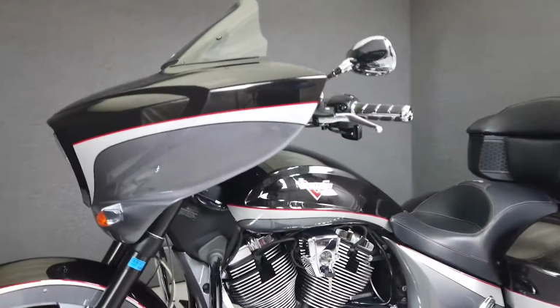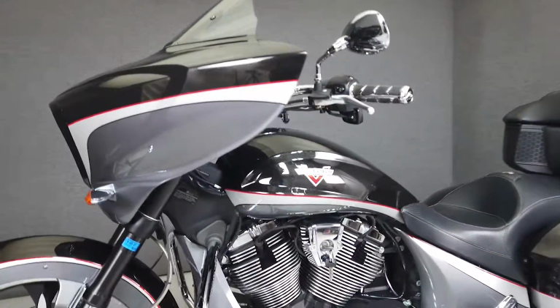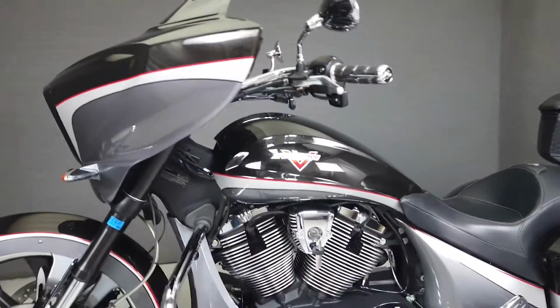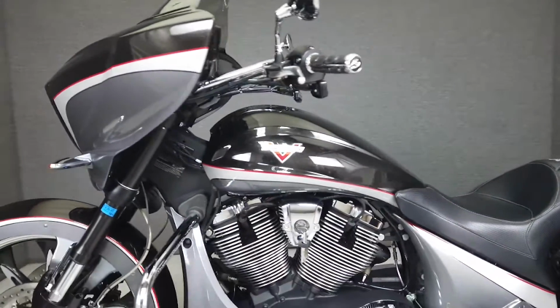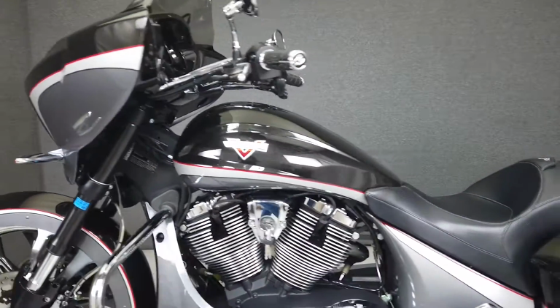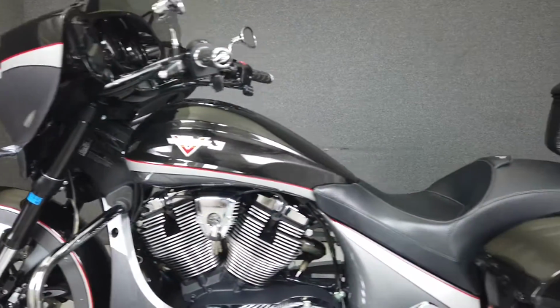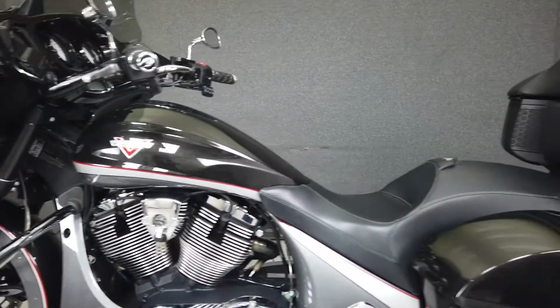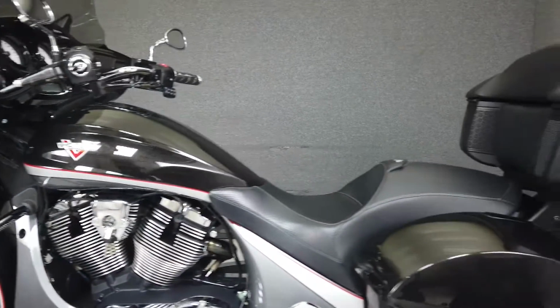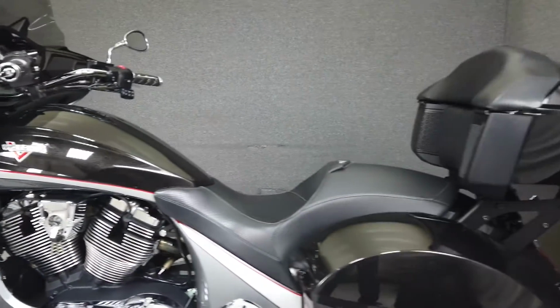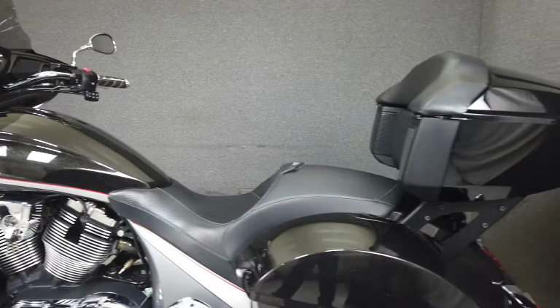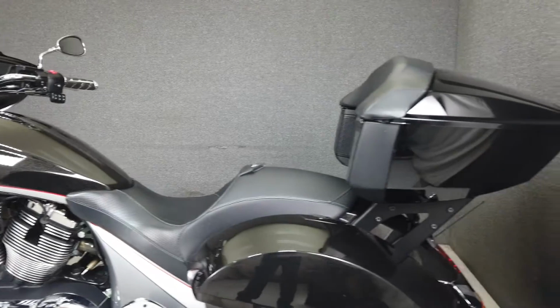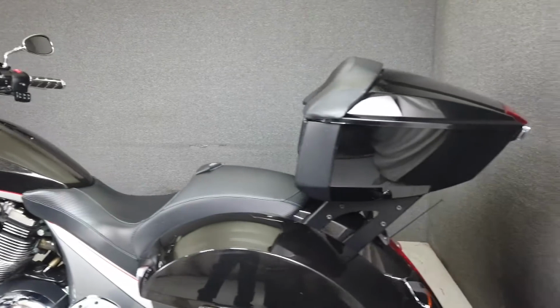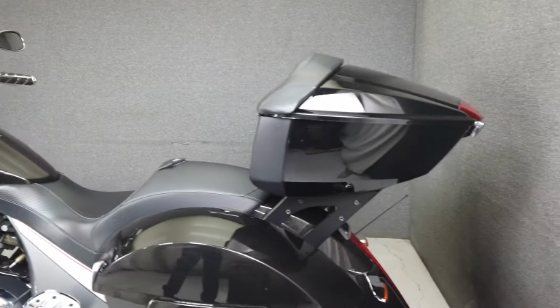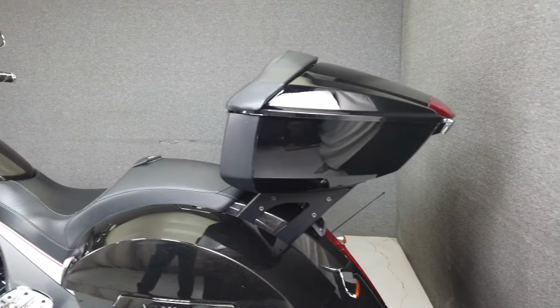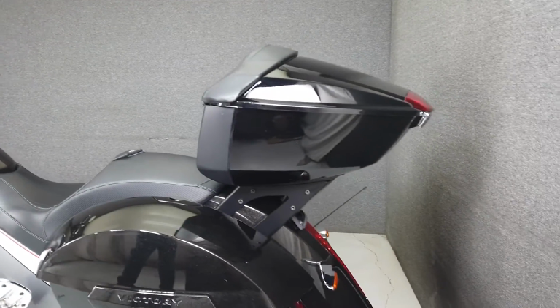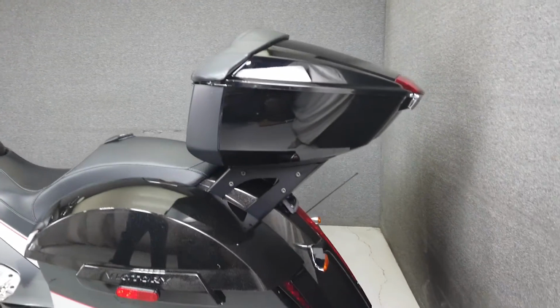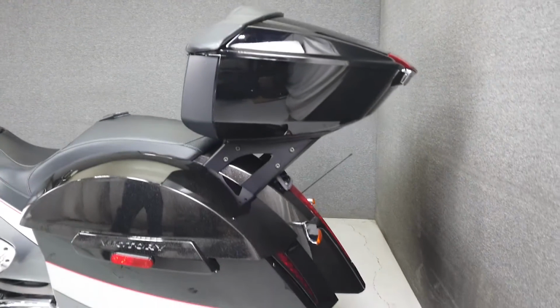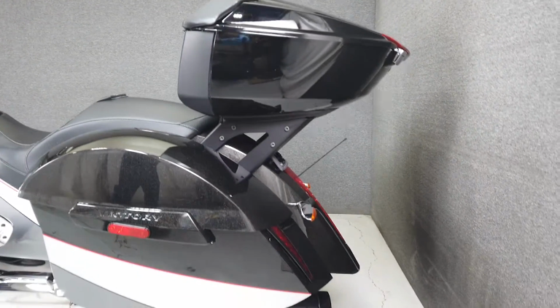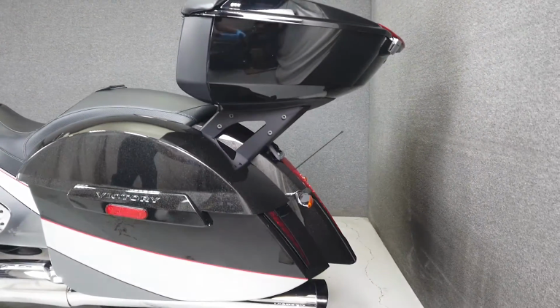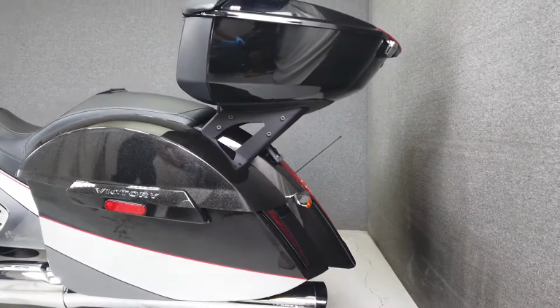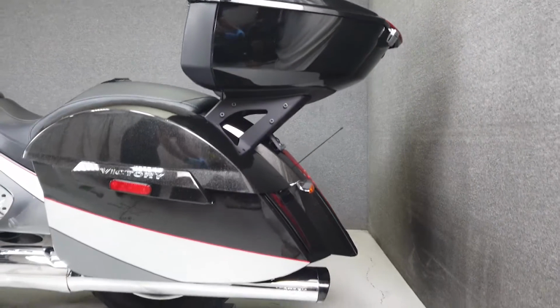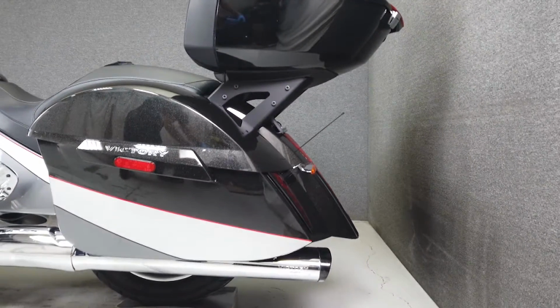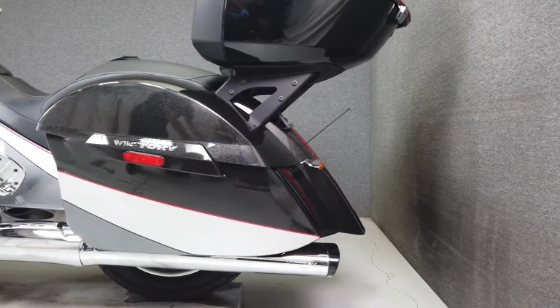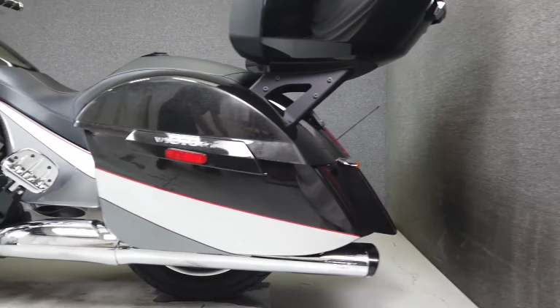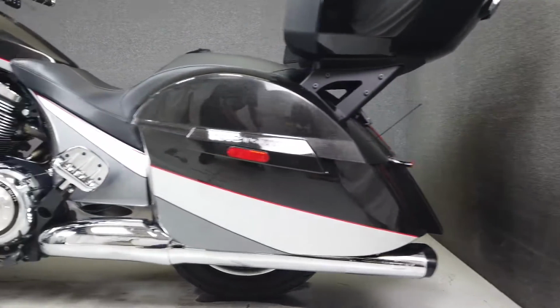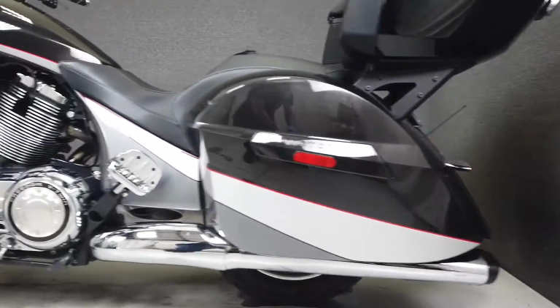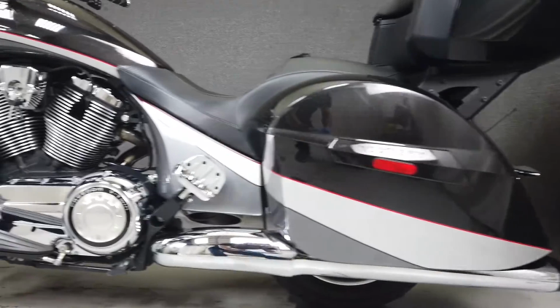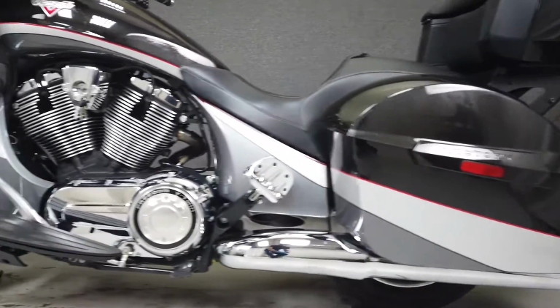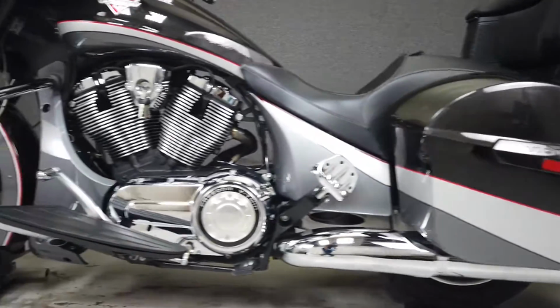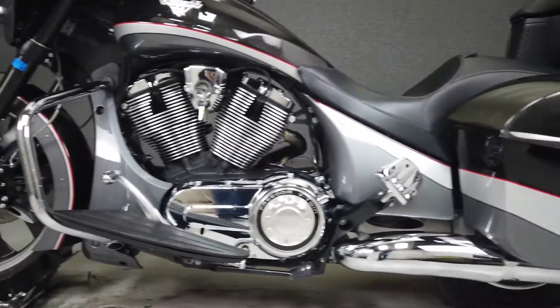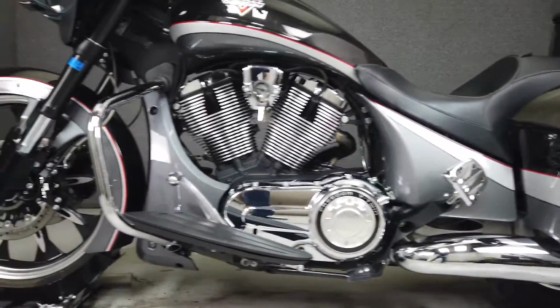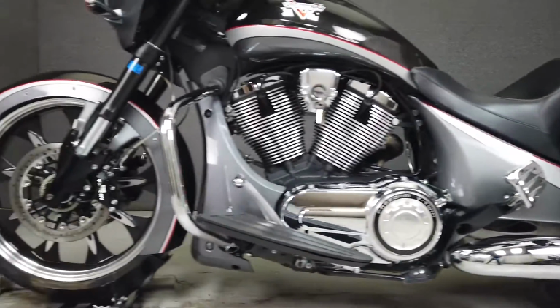With plenty of storage space on hand, comfortable seating, and a large fairing, this is an easy bike to ride all day. It comes from the factory with a multifunction four-speaker stereo system, cruise control, and ABS.